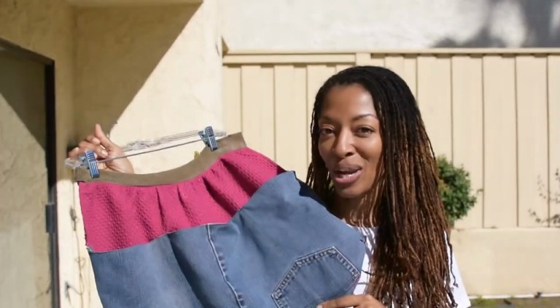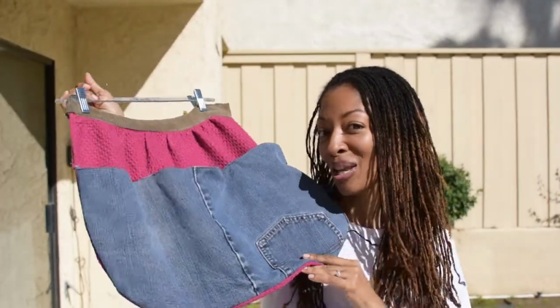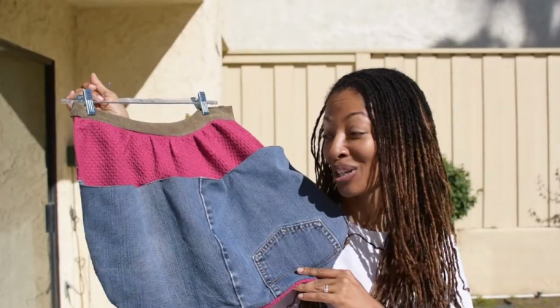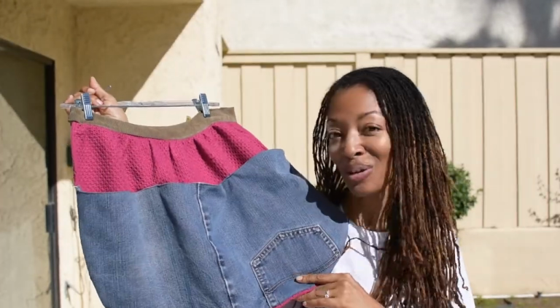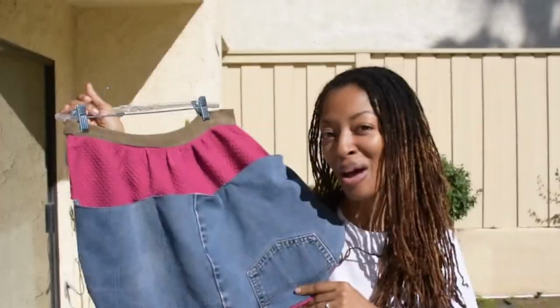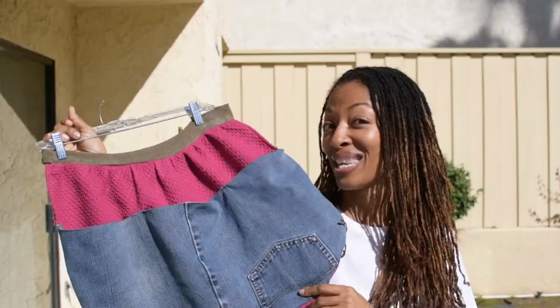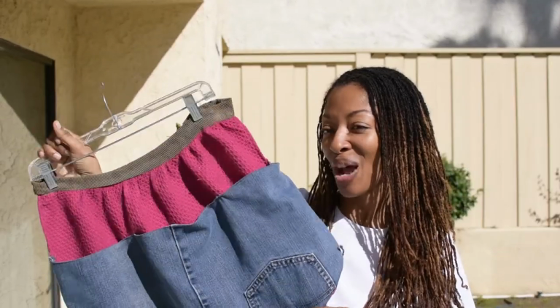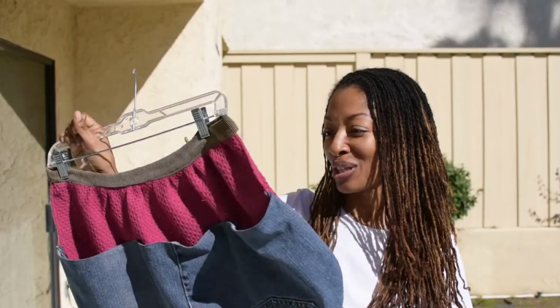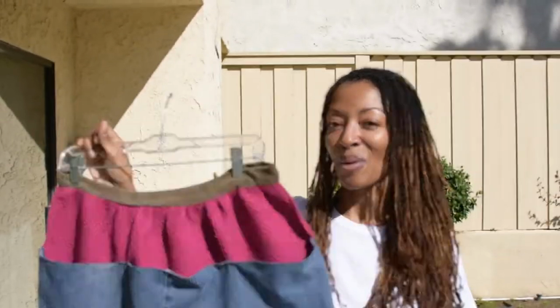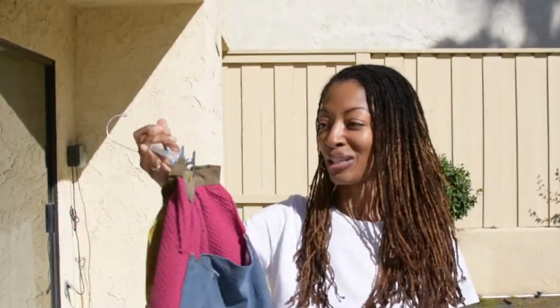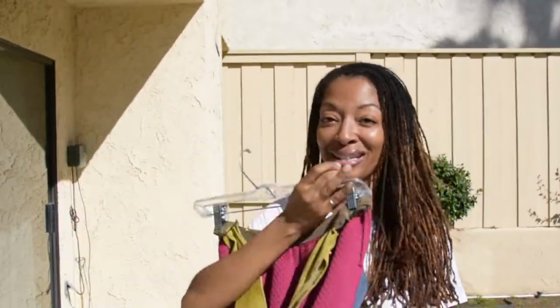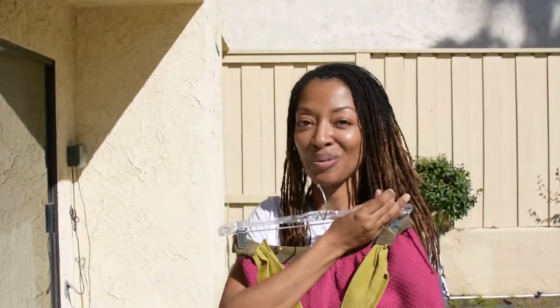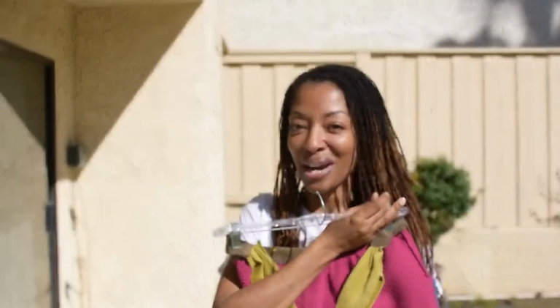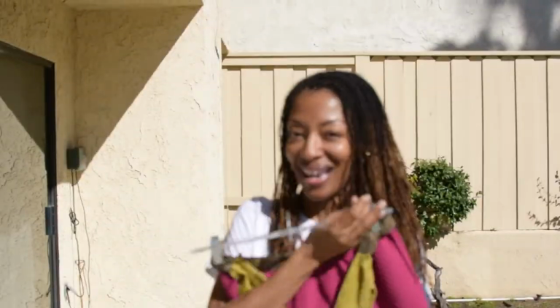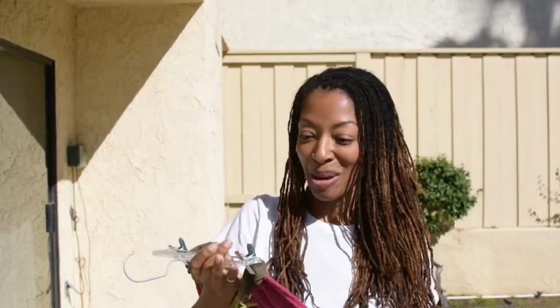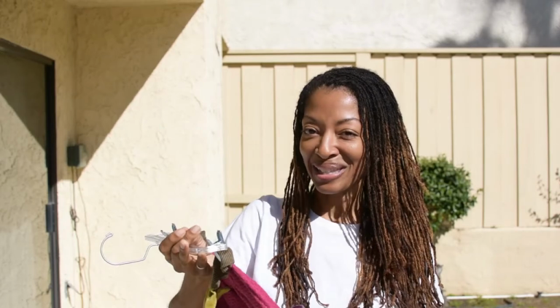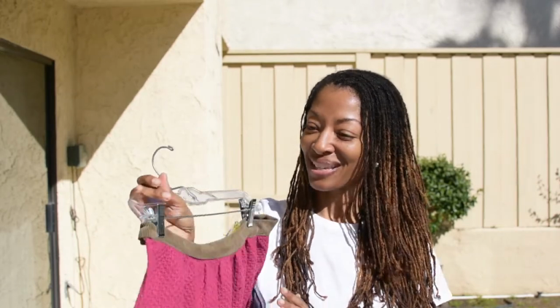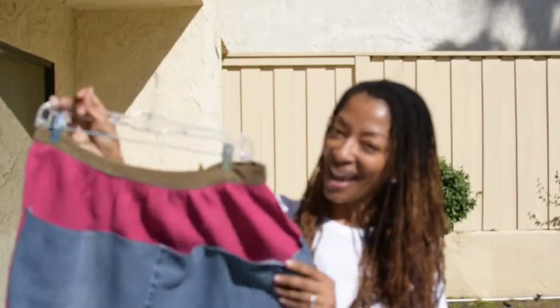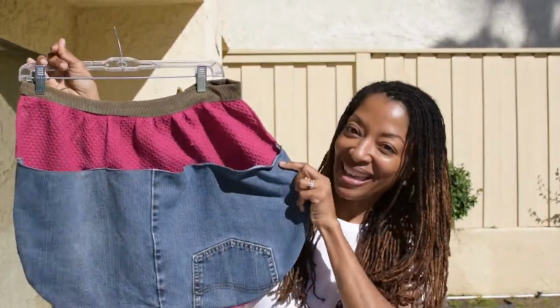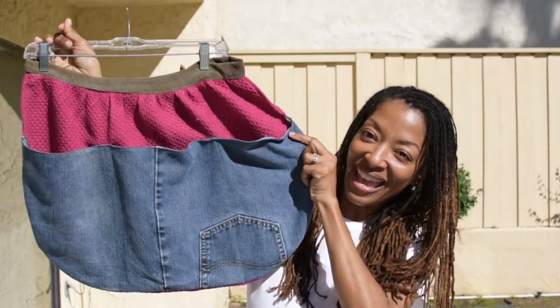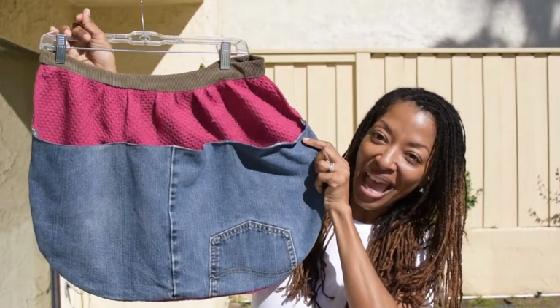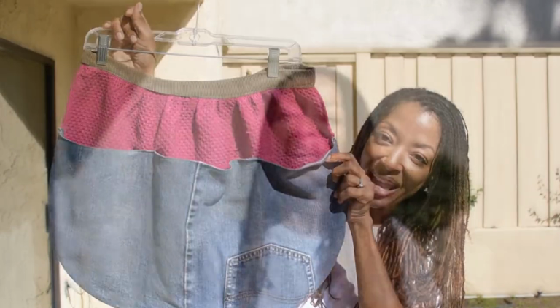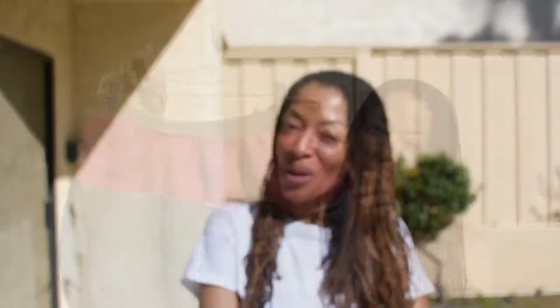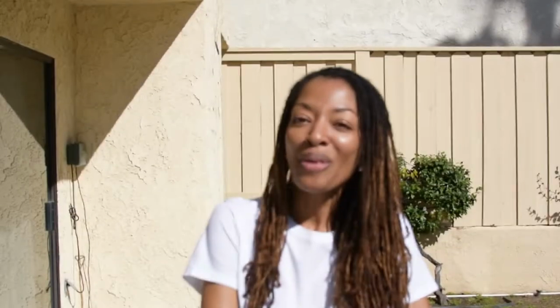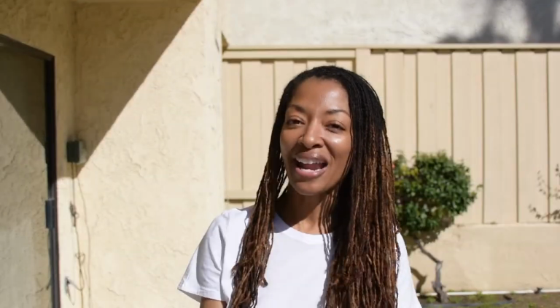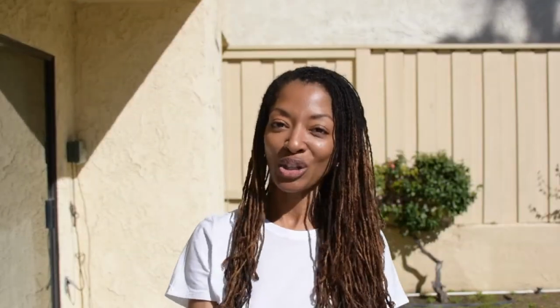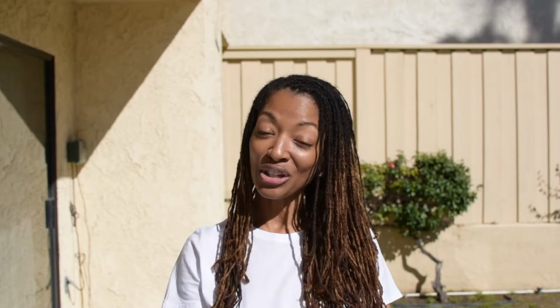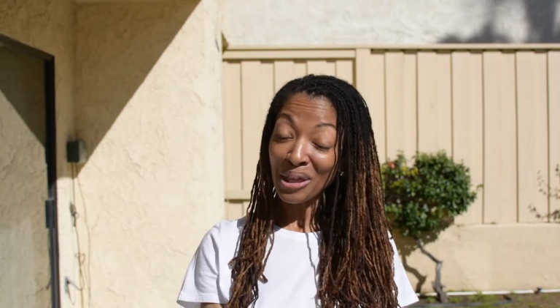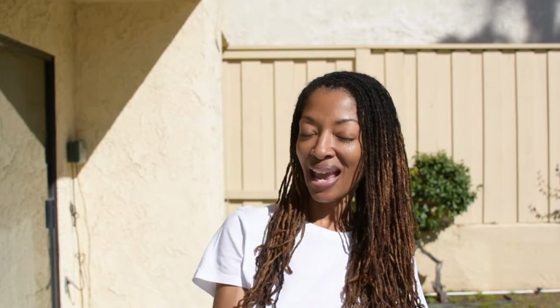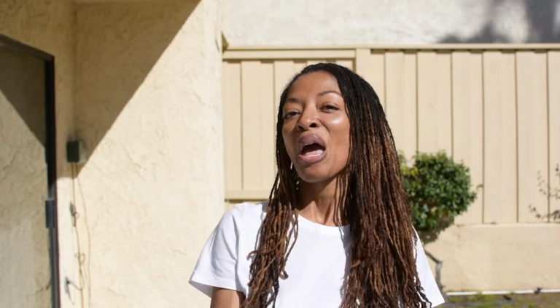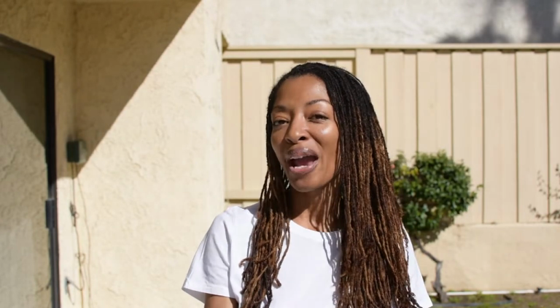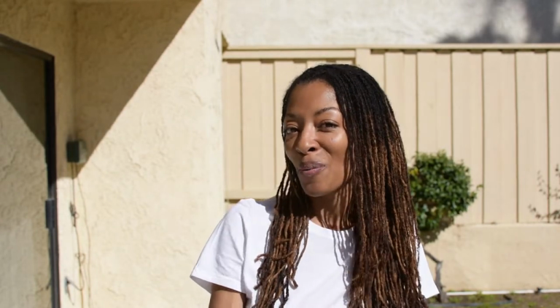I haven't worn this while sewing yet because I wanted to show it to you all first. Now that I've shown it to you, I will be so excited to wear it the next time I'm making something. So those are all the makes I have to share with you today.